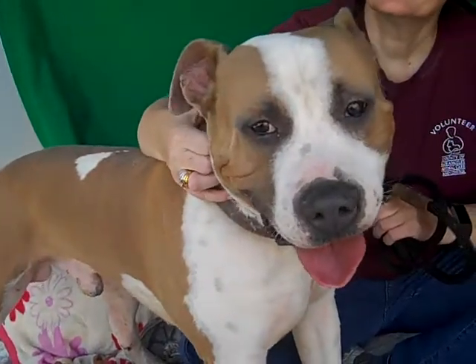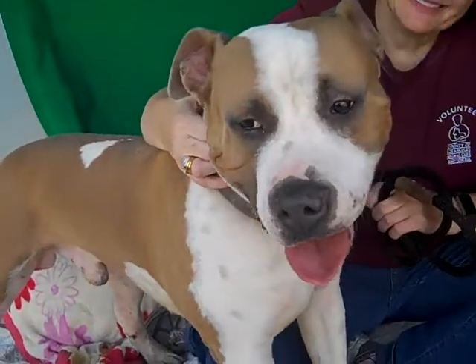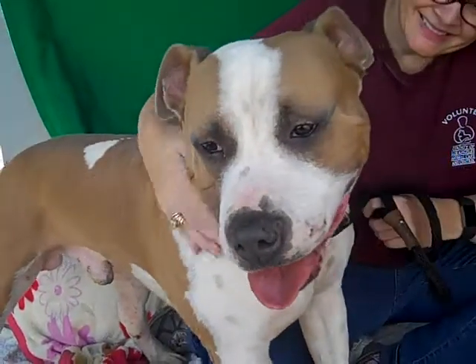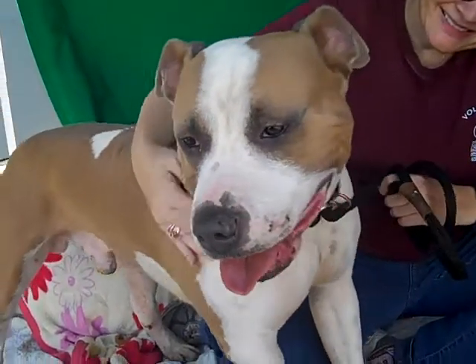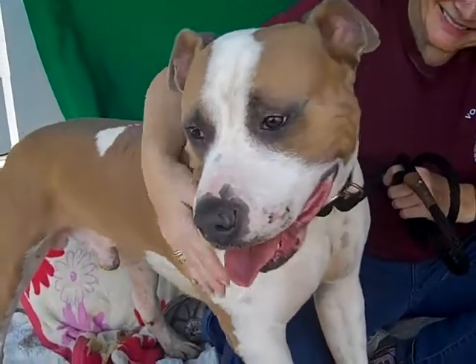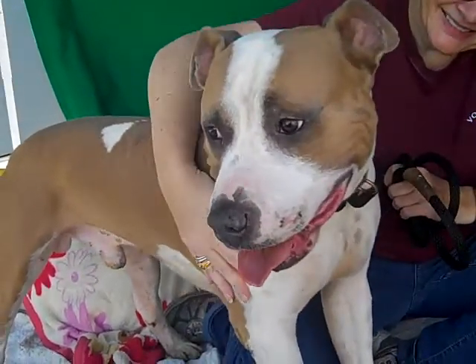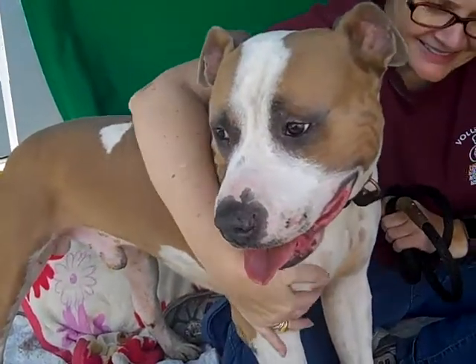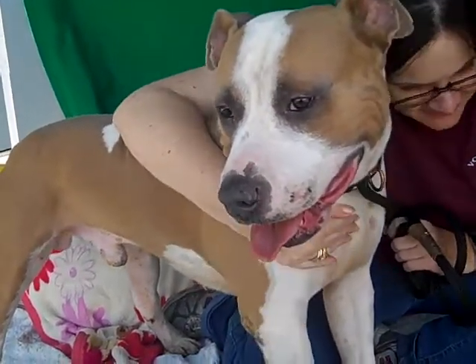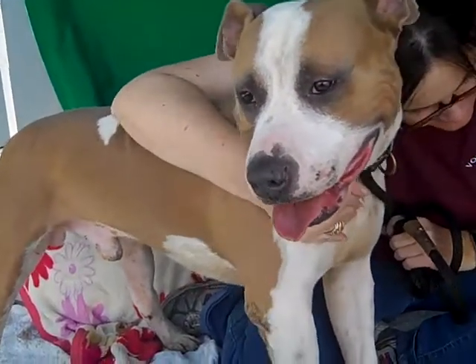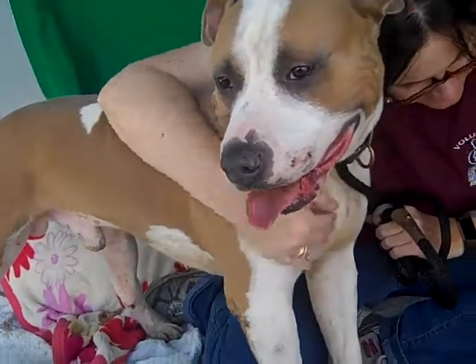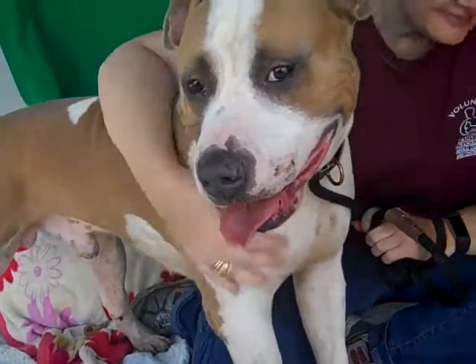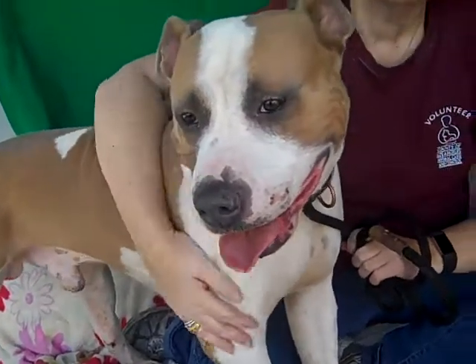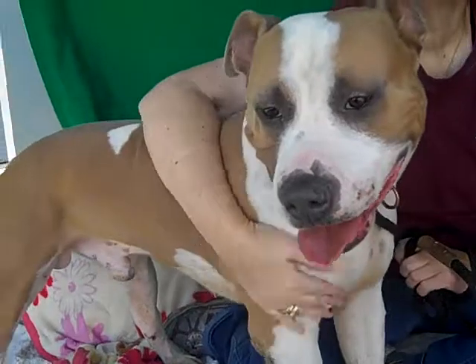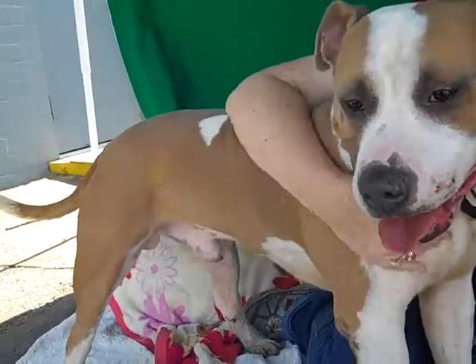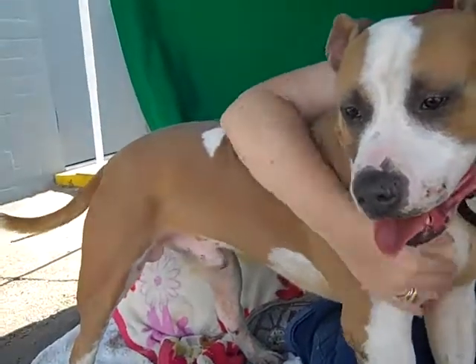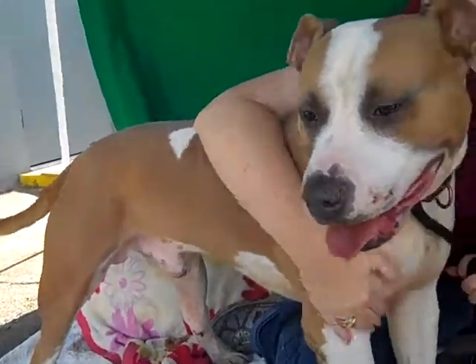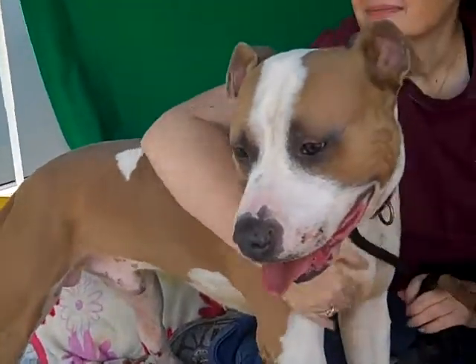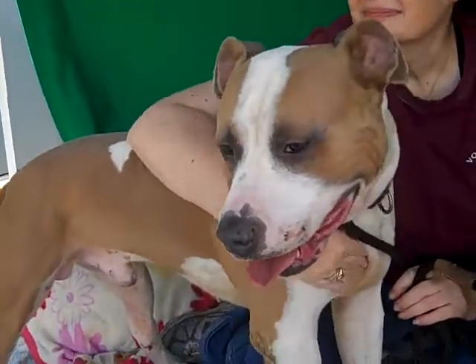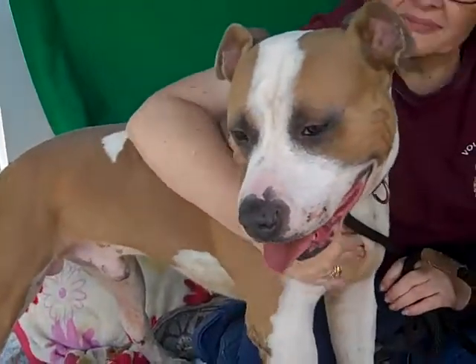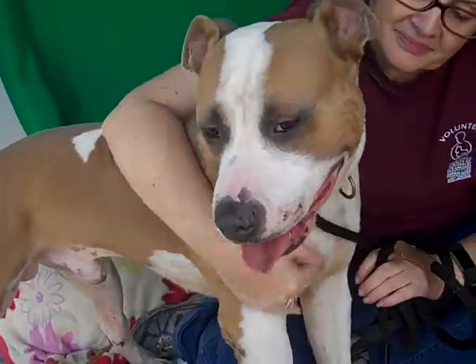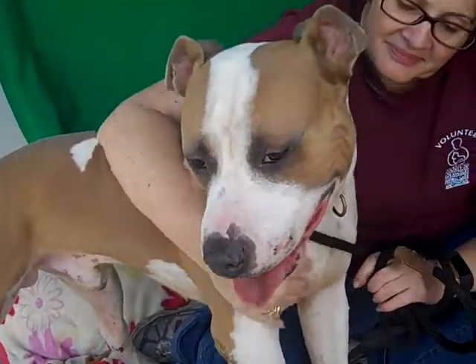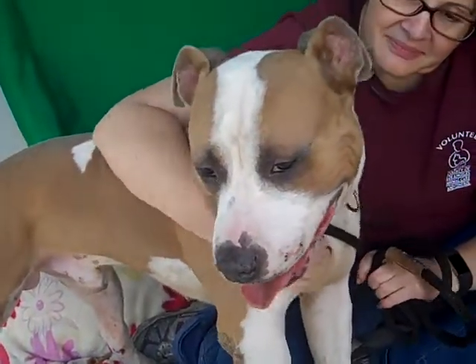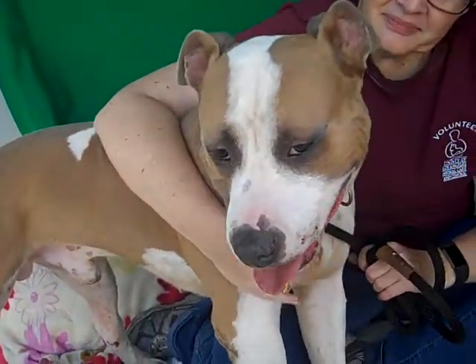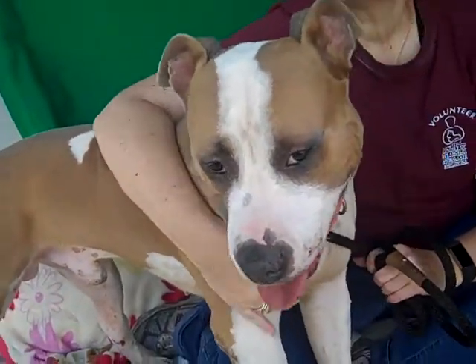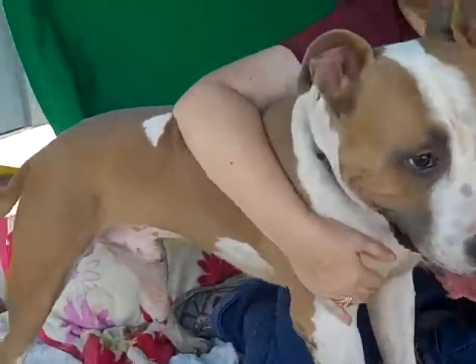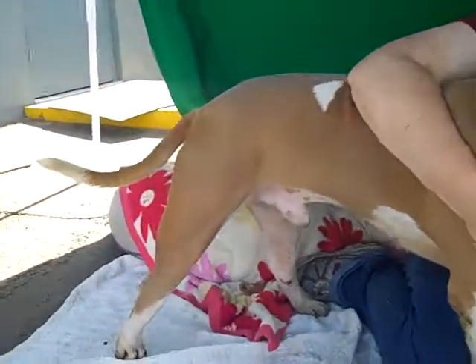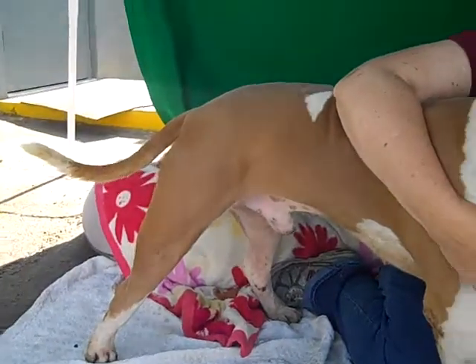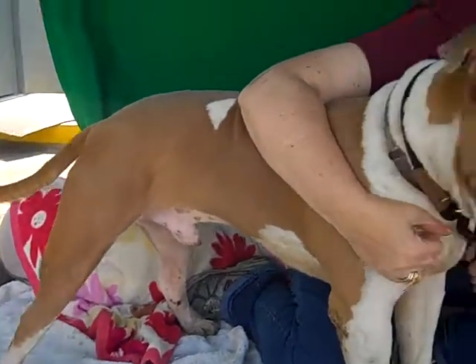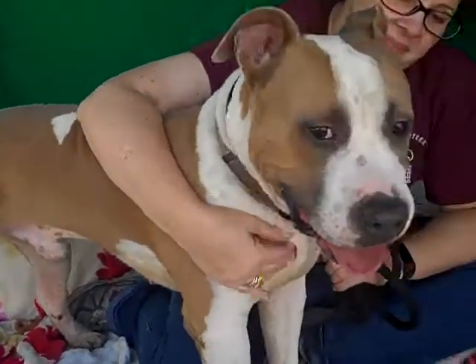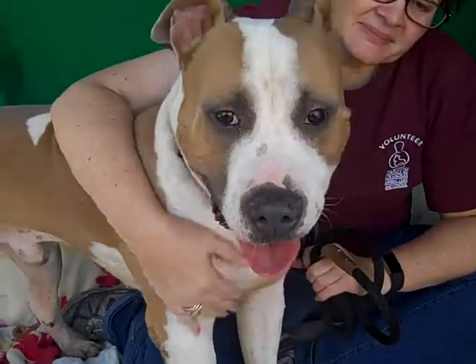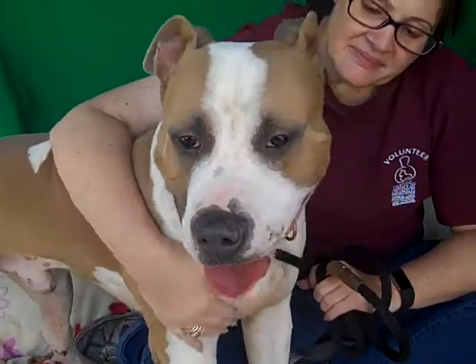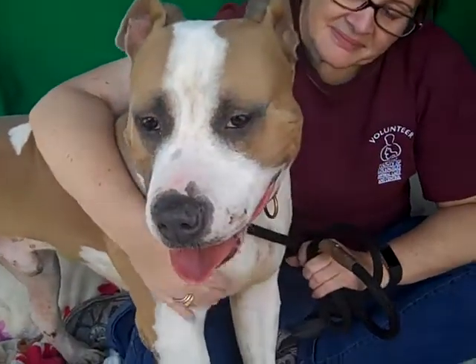His ID number is A5123485 and he is, as you can see, a gorgeous white and taupe color. We think he's like a boxer-pit mix. He is just really unique looking and very adorable.